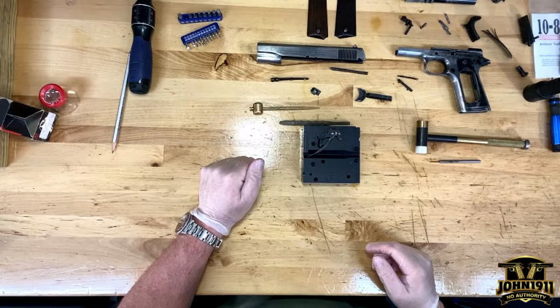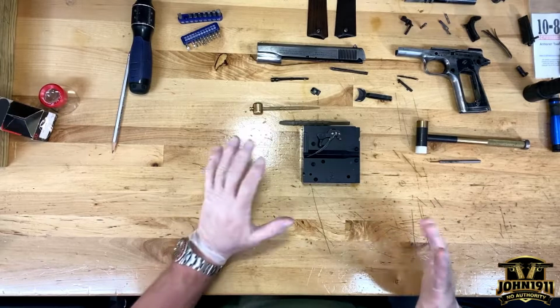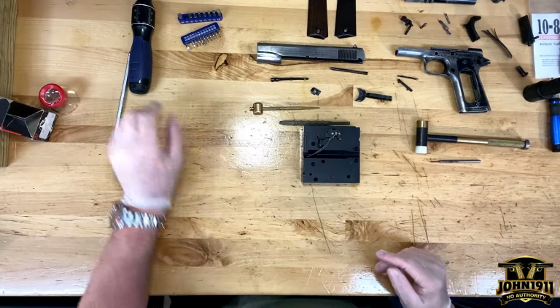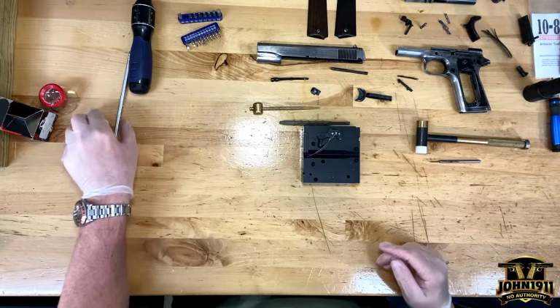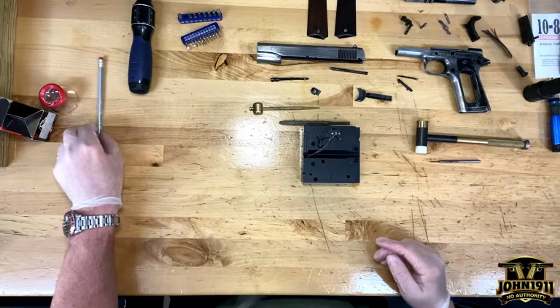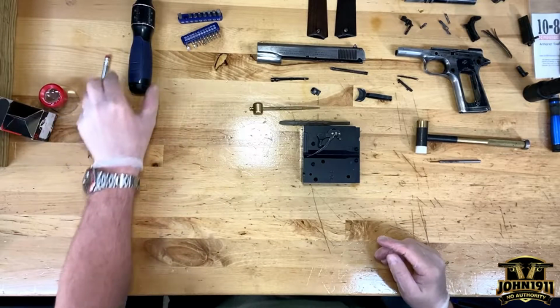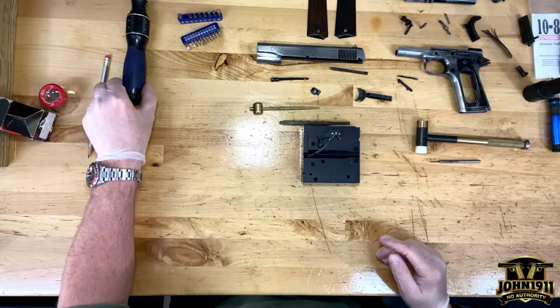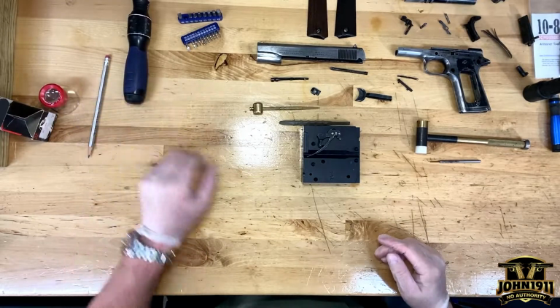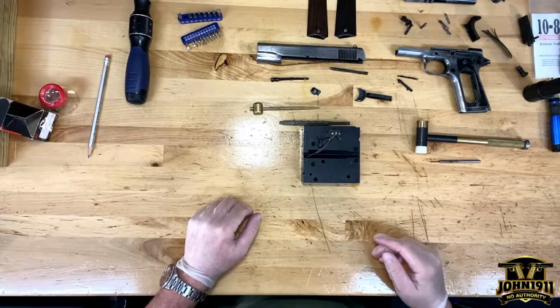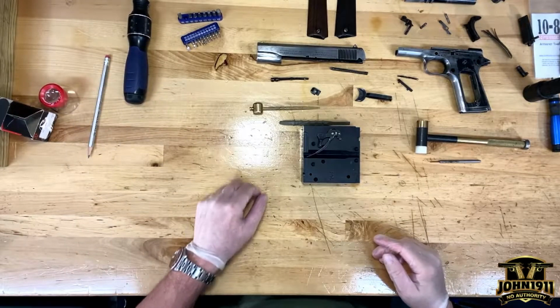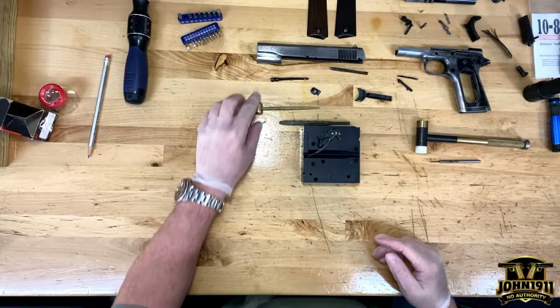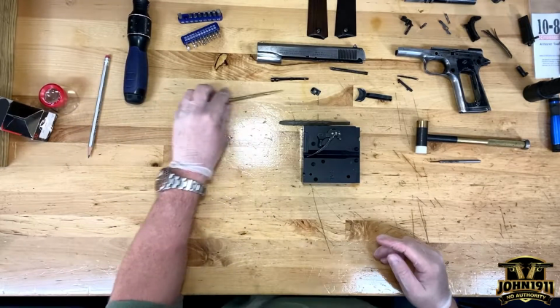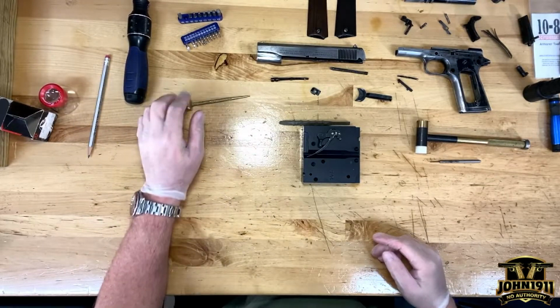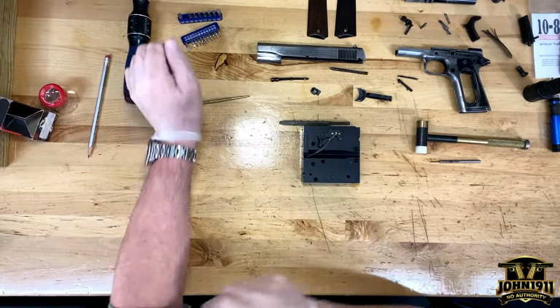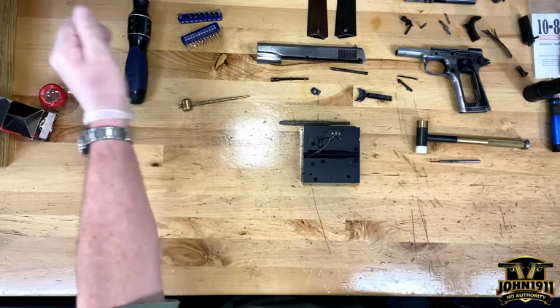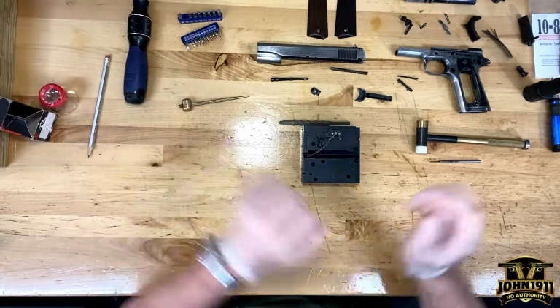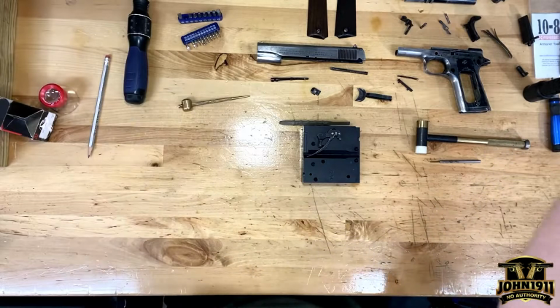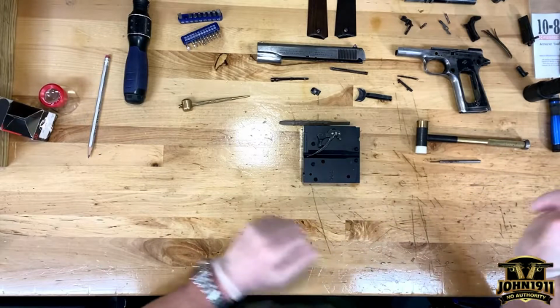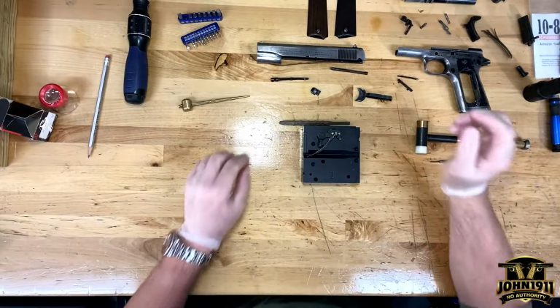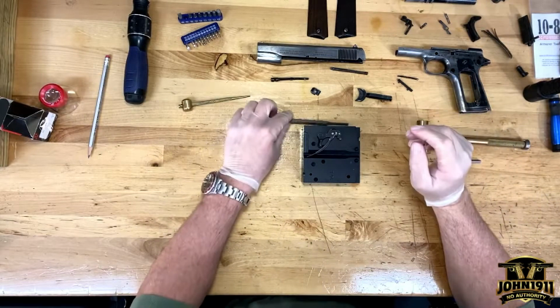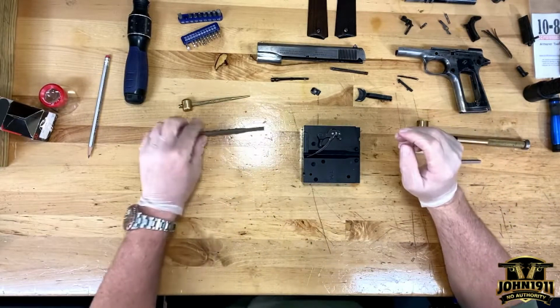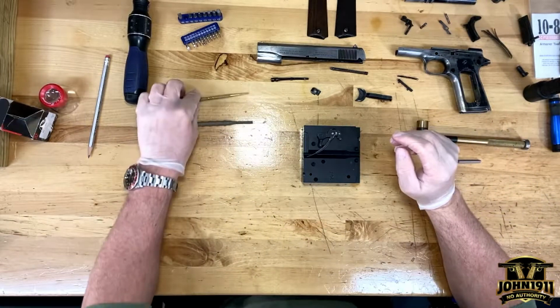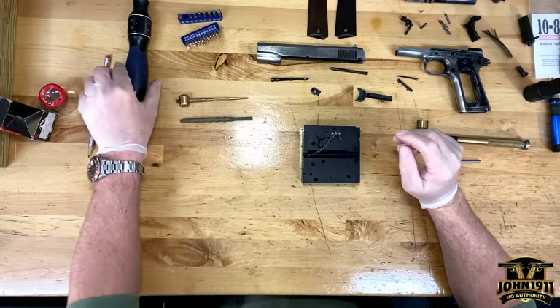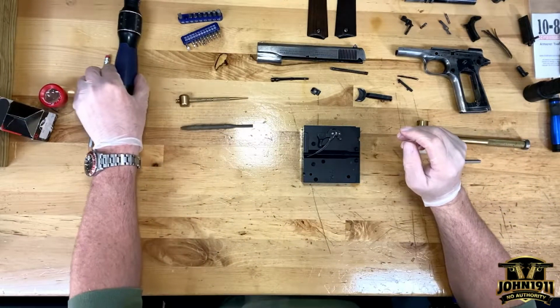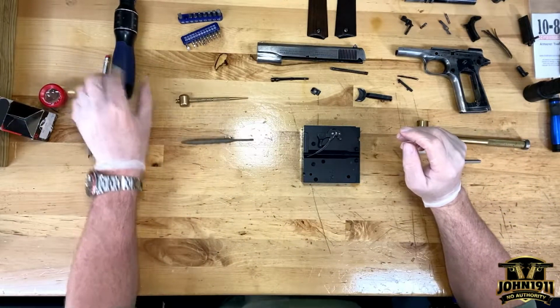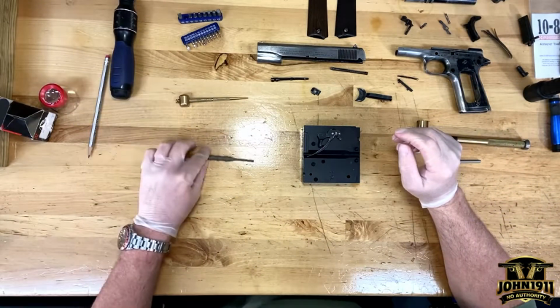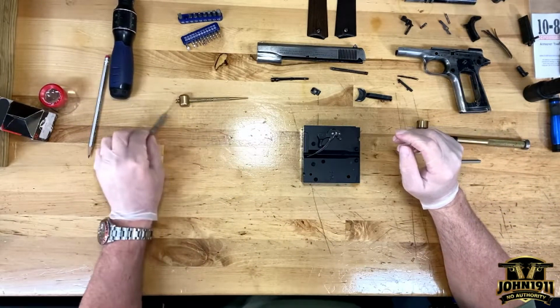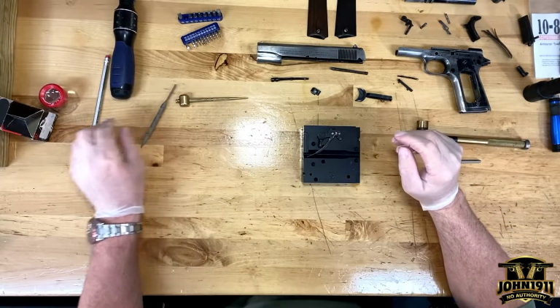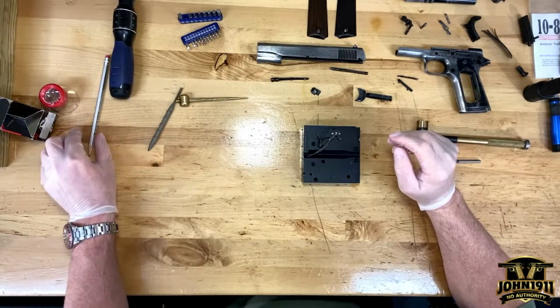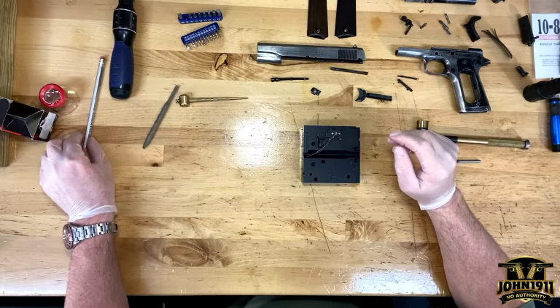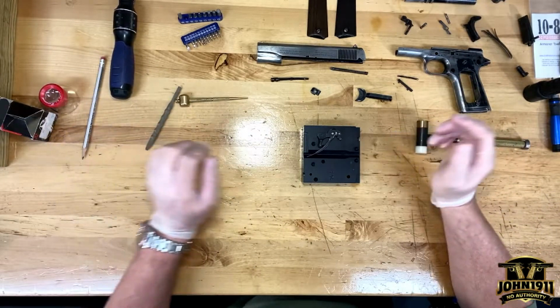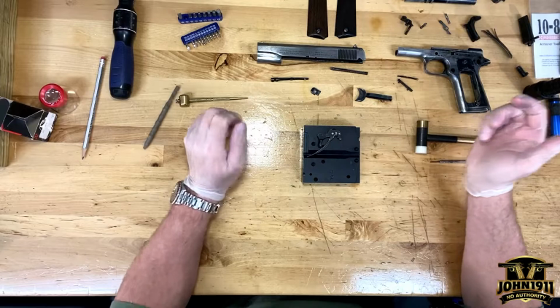Welcome back. This is a detailed takedown of the World War I 1911 that we've had in the Army for a number of years.